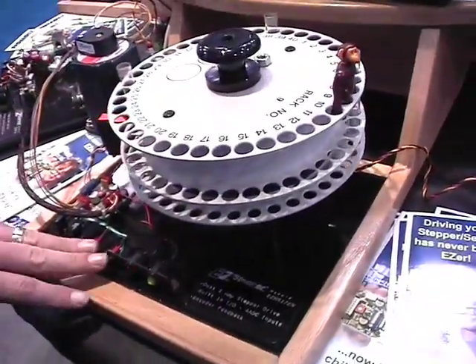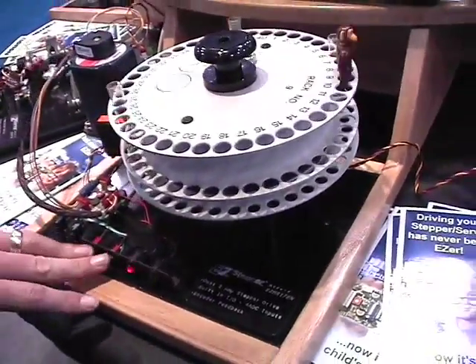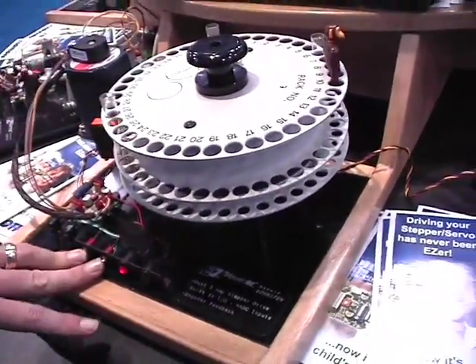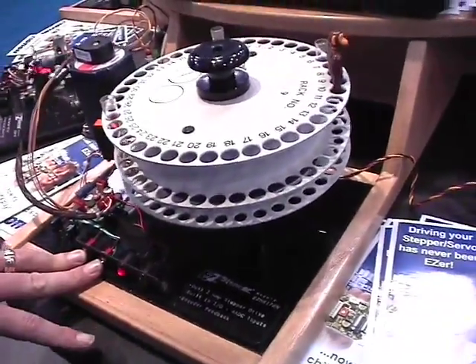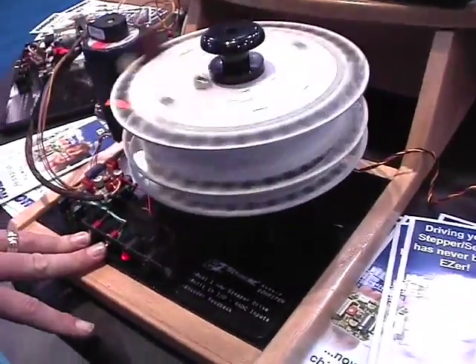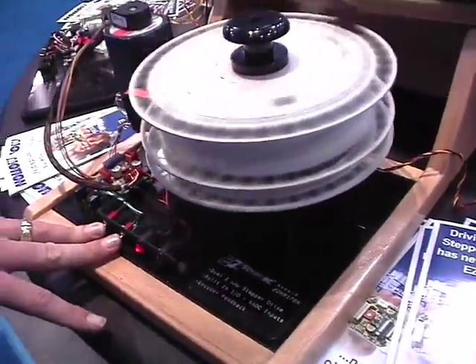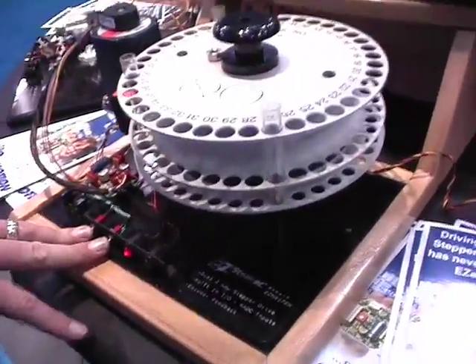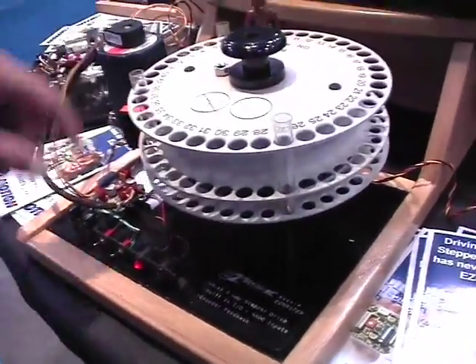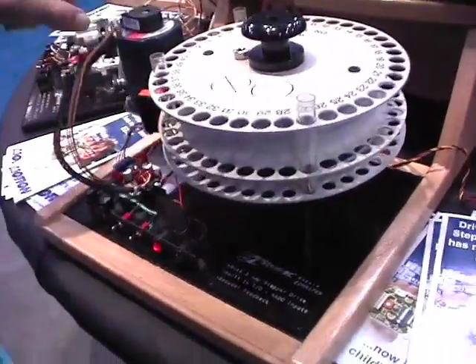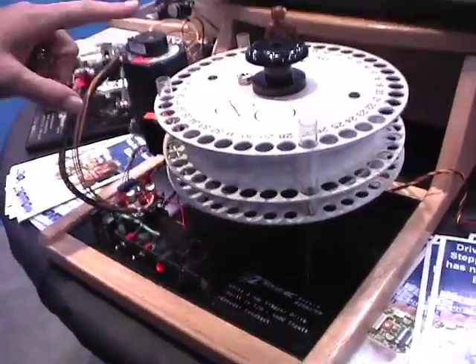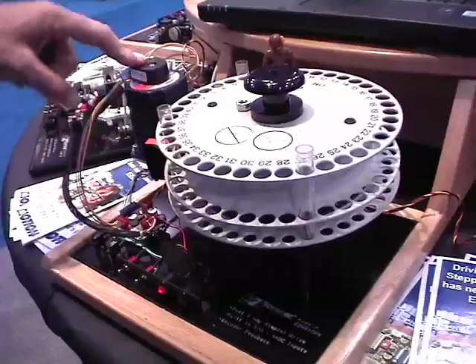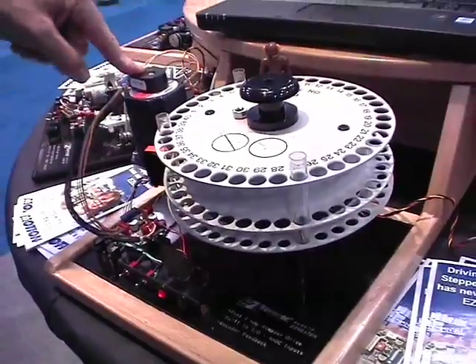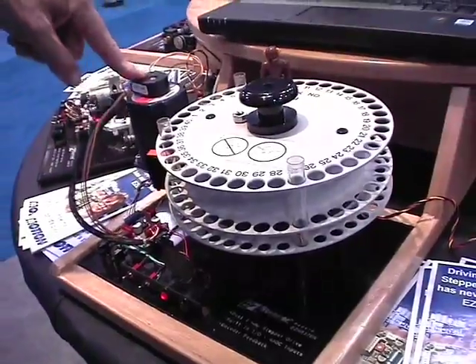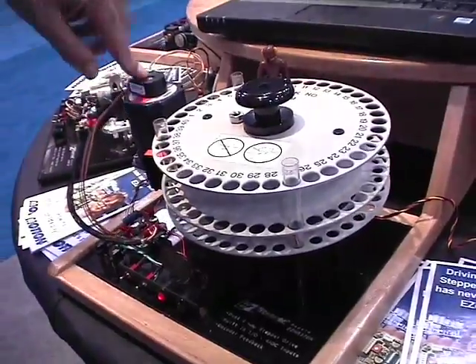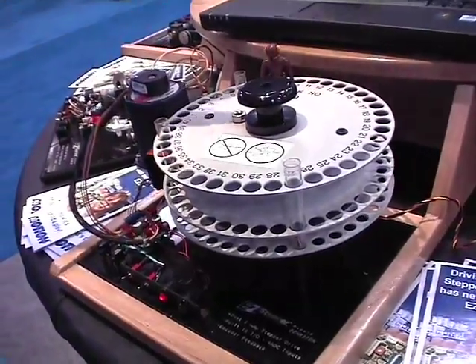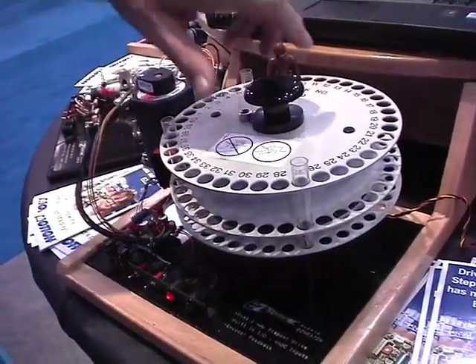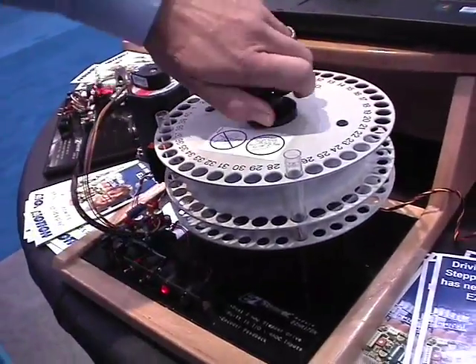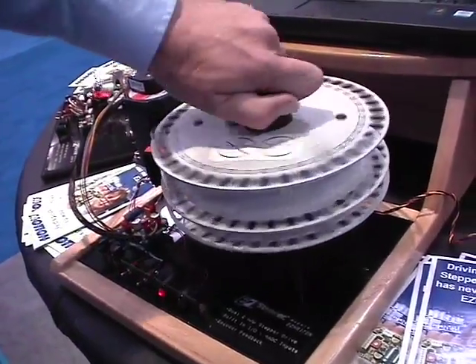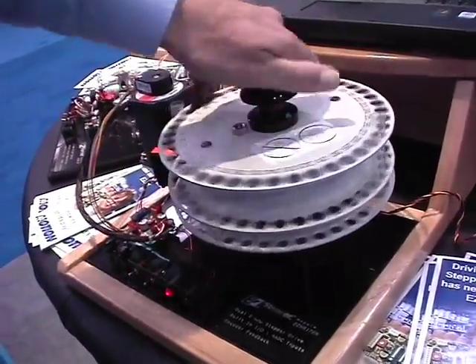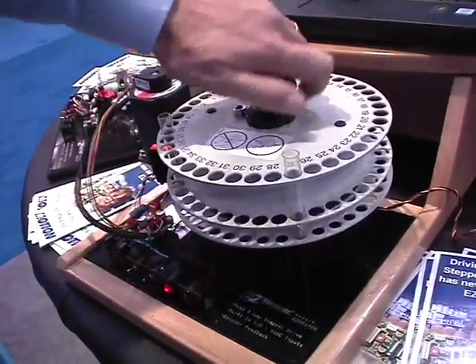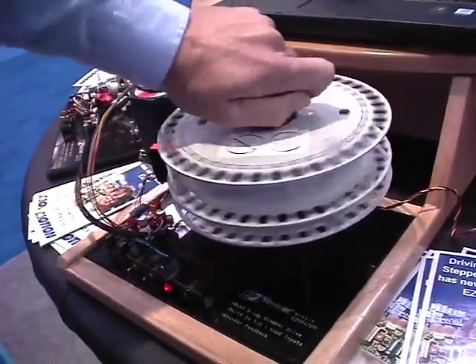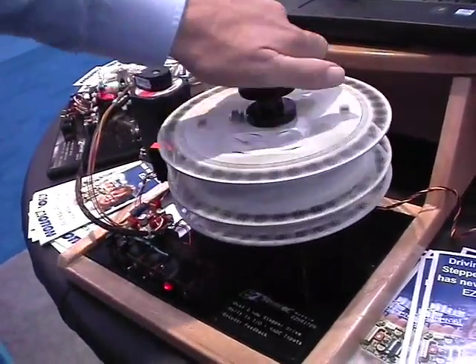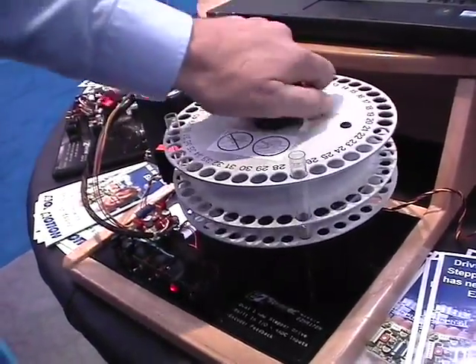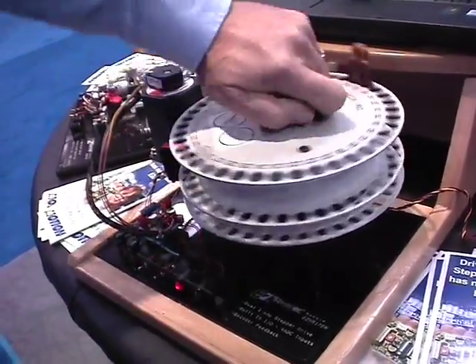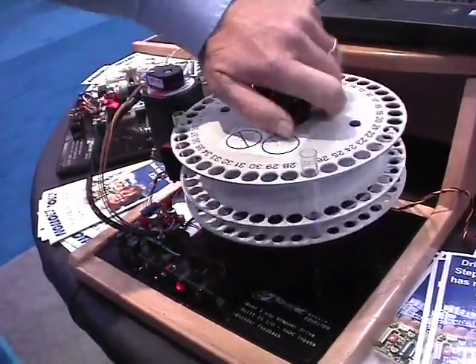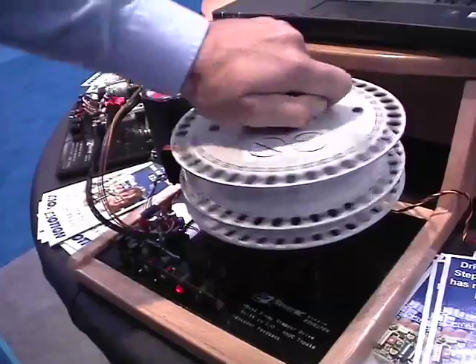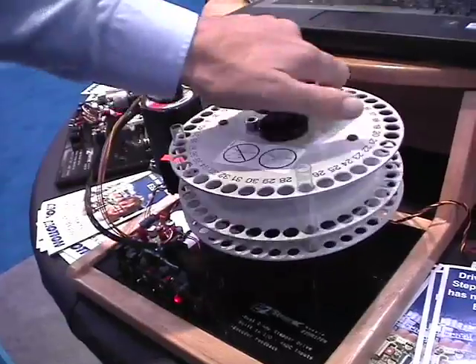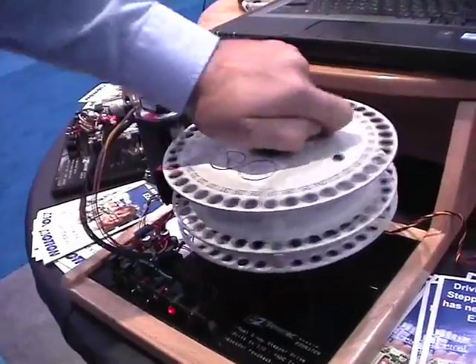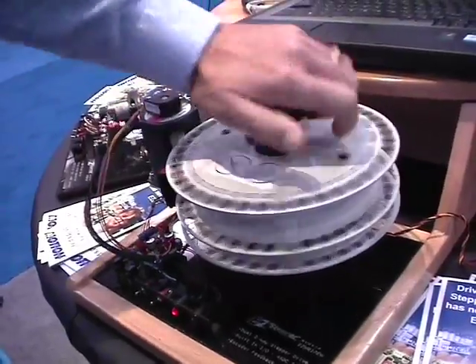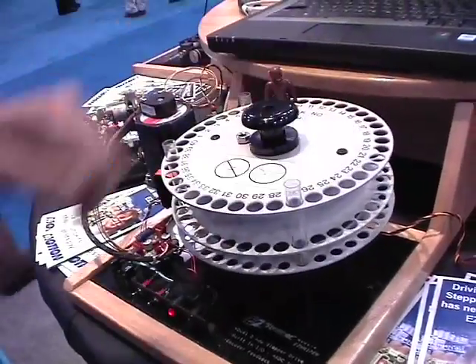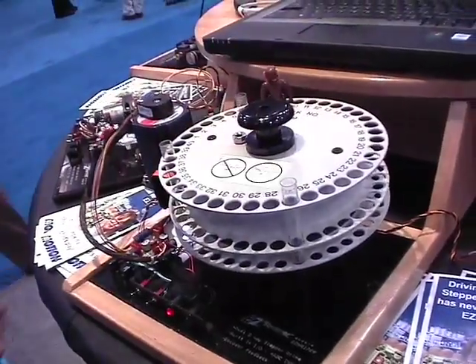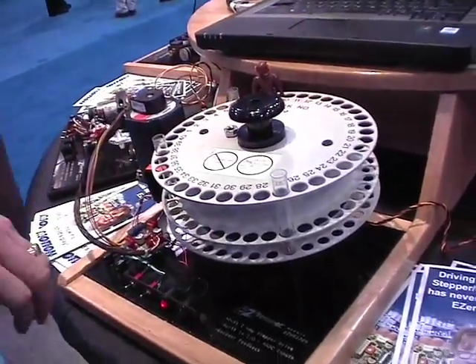This stepper drive has encoder feedback, so with the encoder it can tell where the load is. If the load is disturbed, the controller will put the load right back where it's supposed to be.